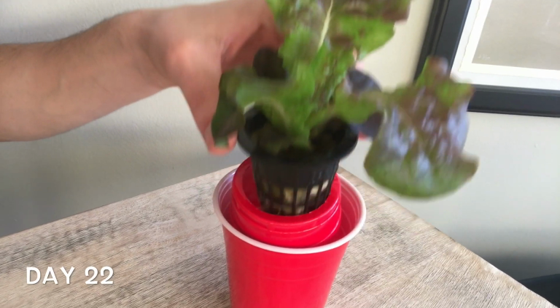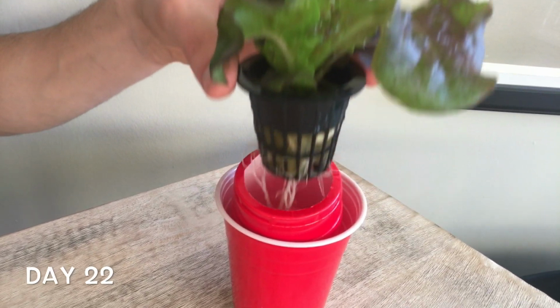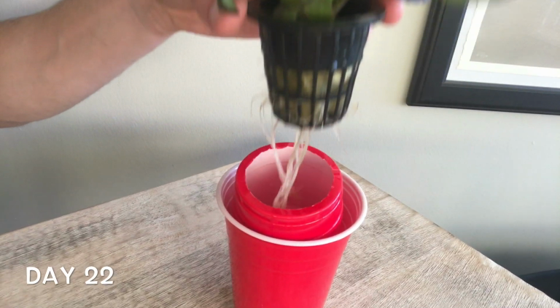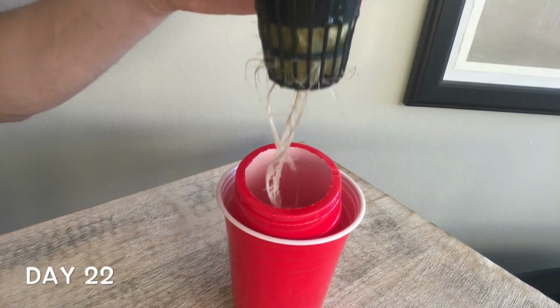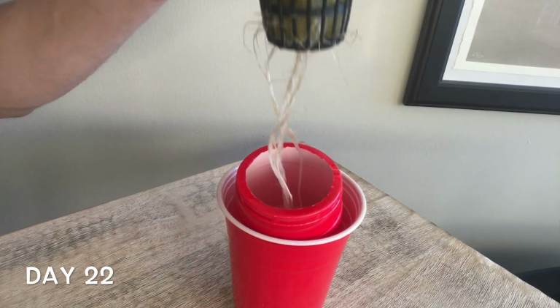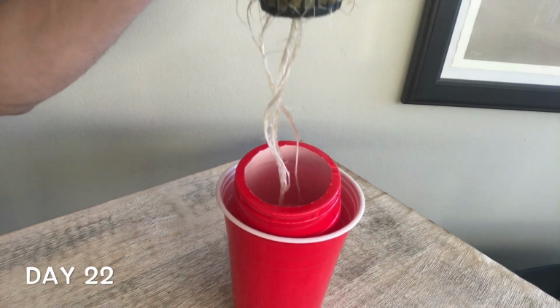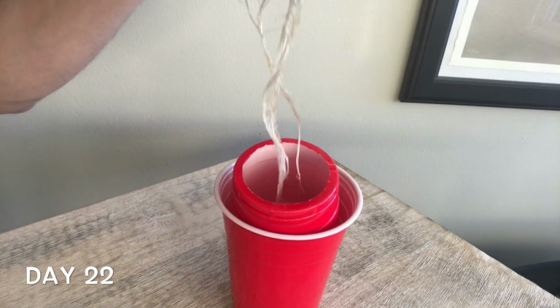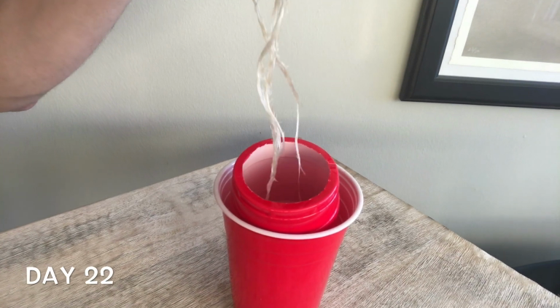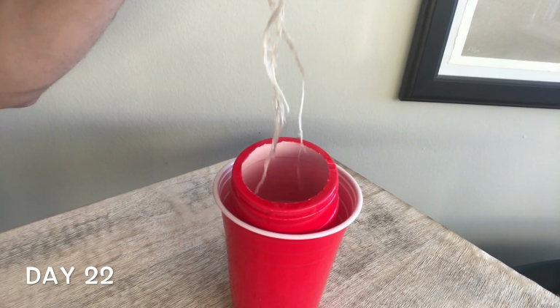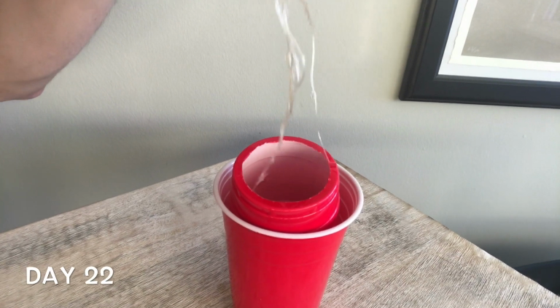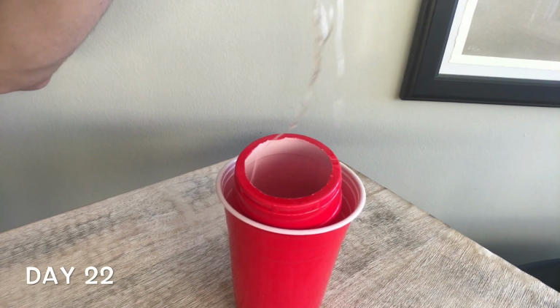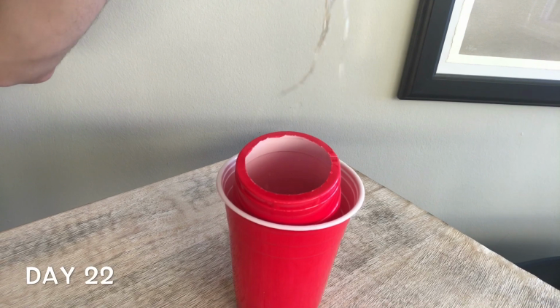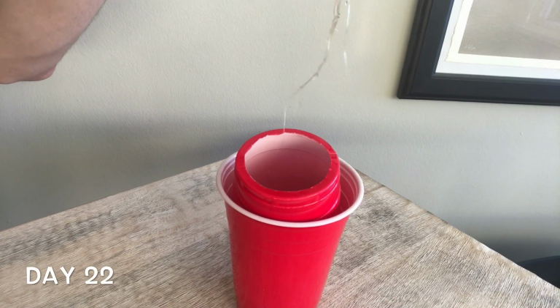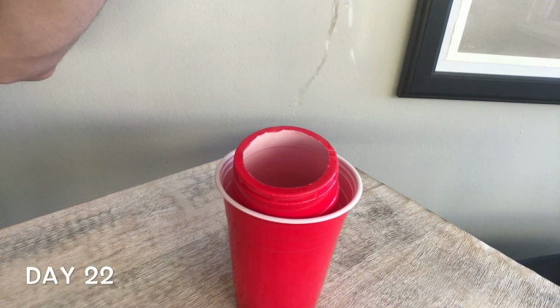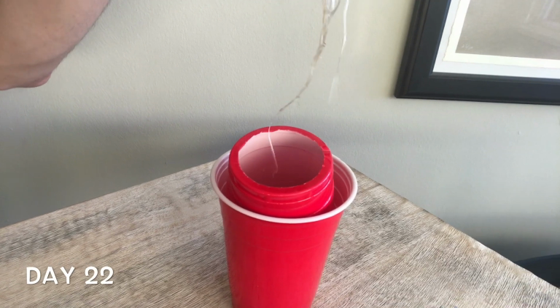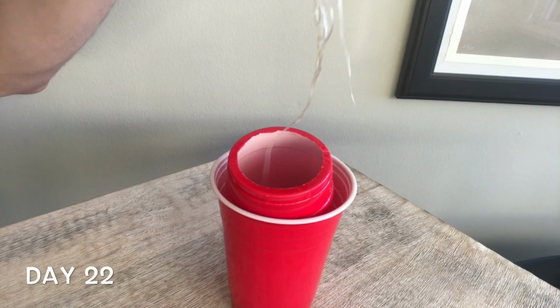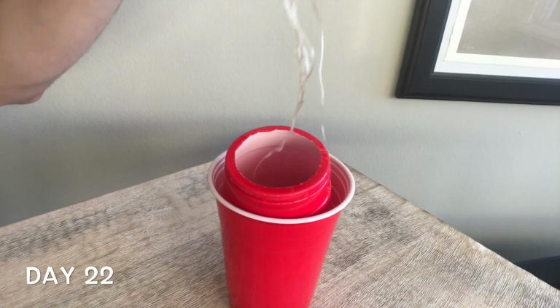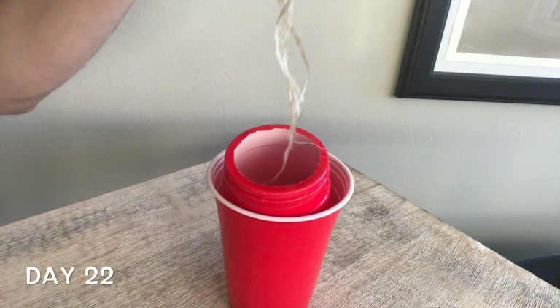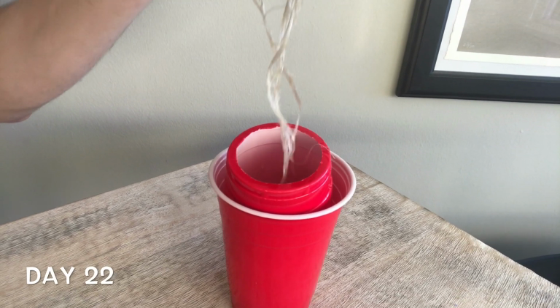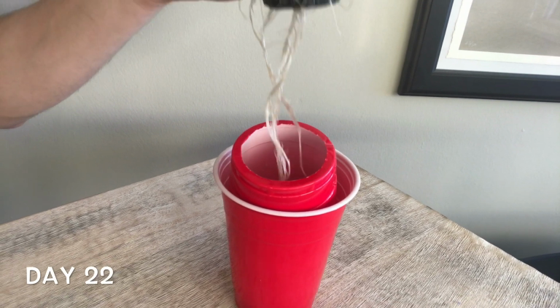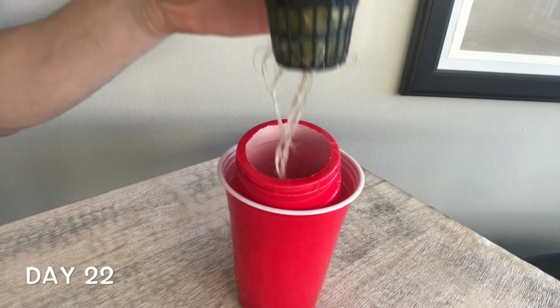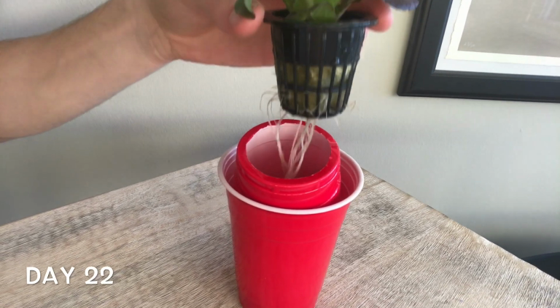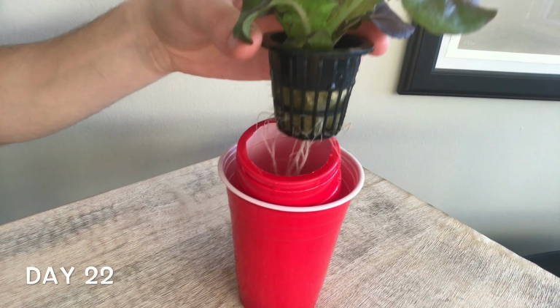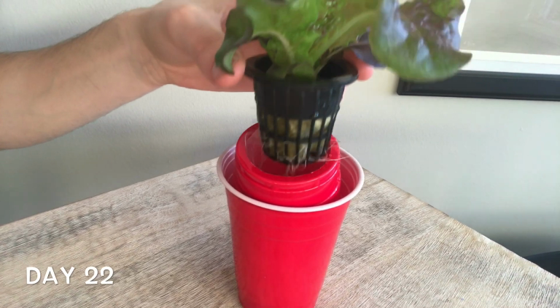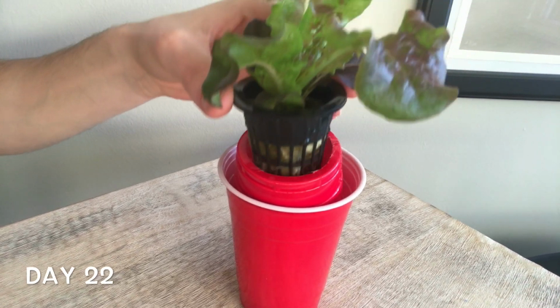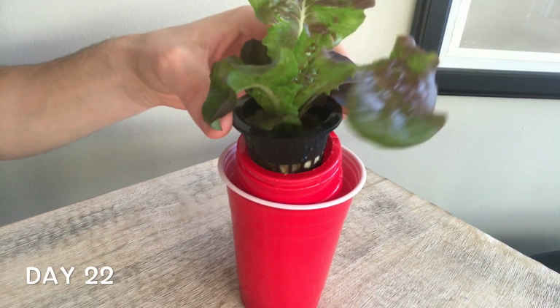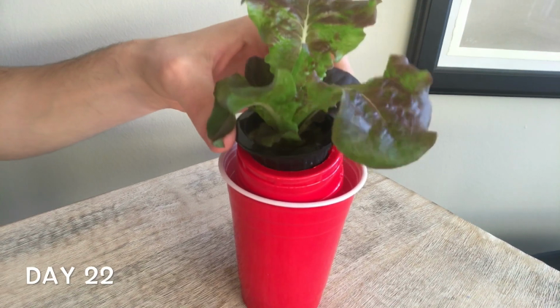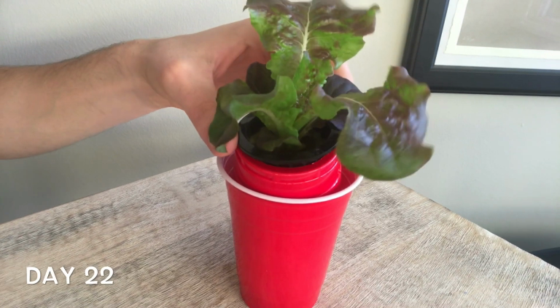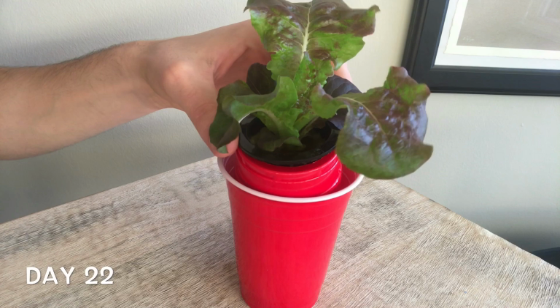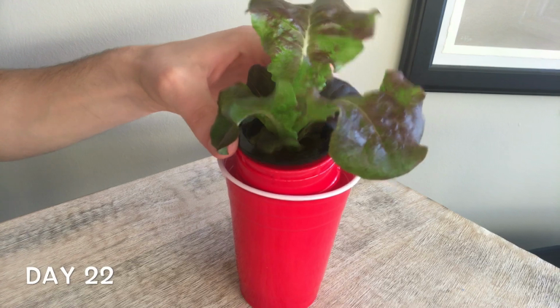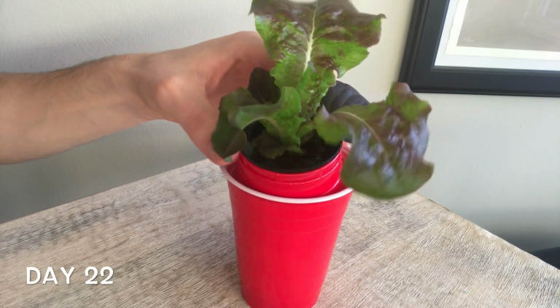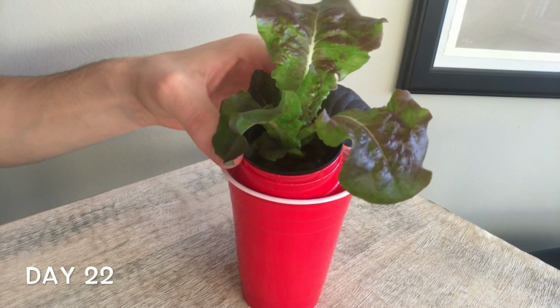Let me know in the comments what you've been growing indoors and what other simple hydroponic solutions you may have to grow your food.